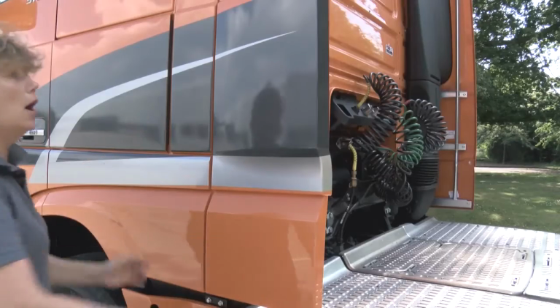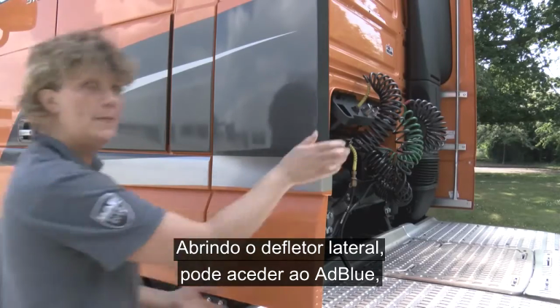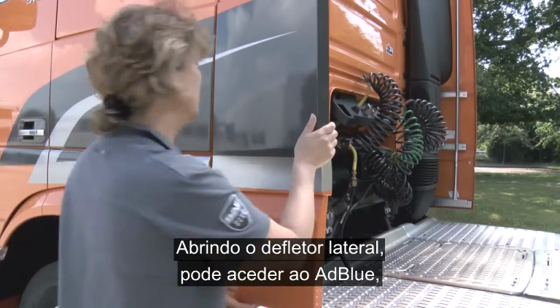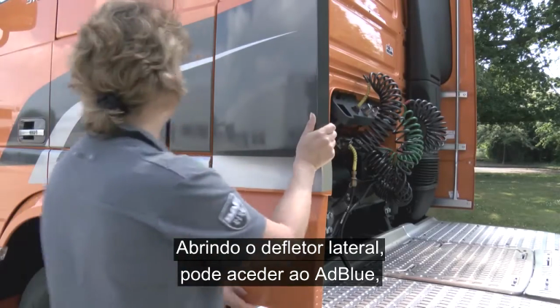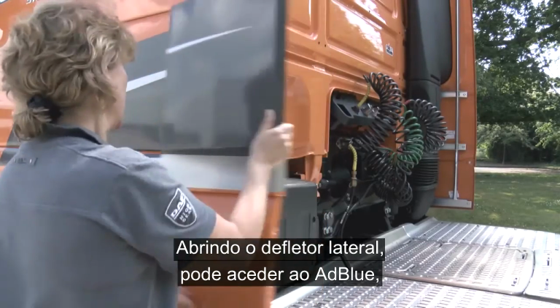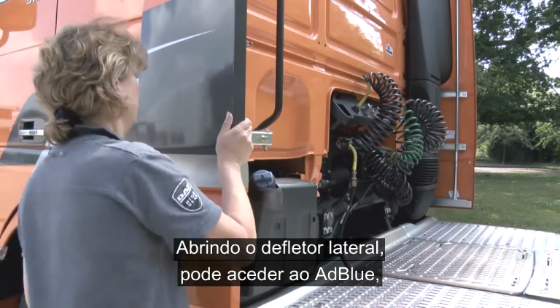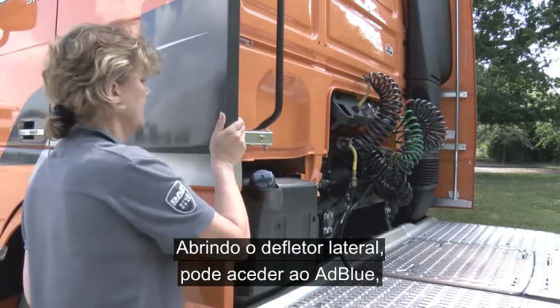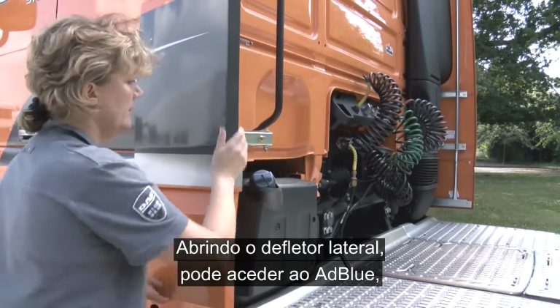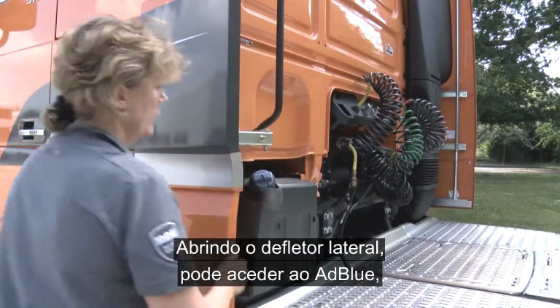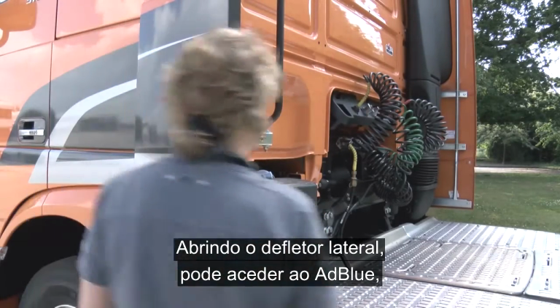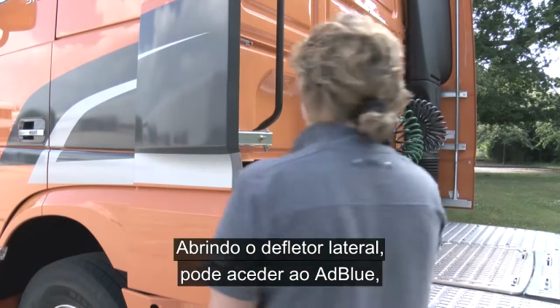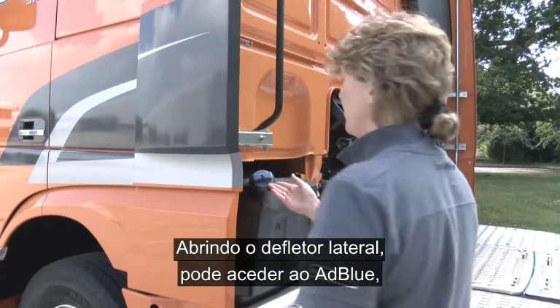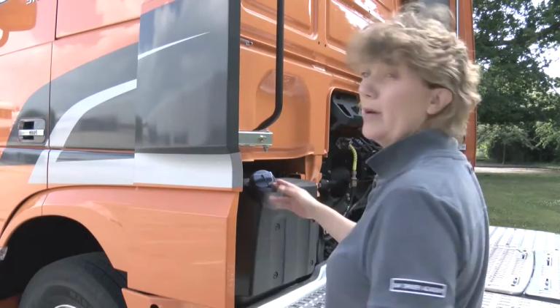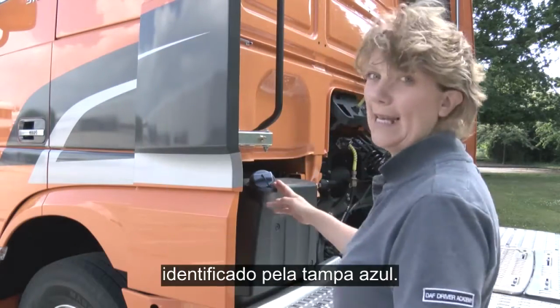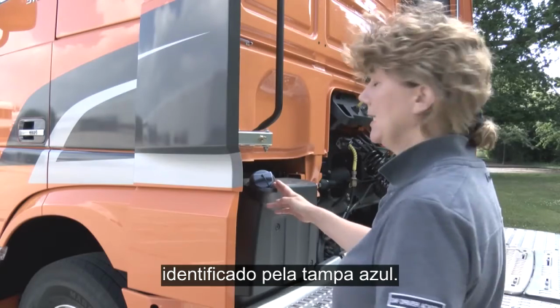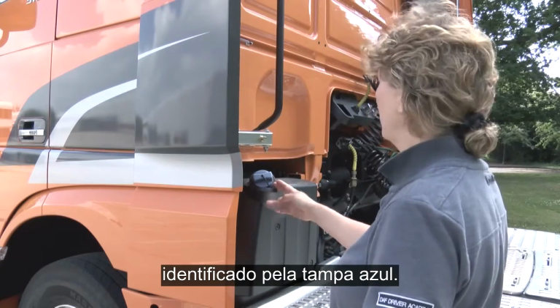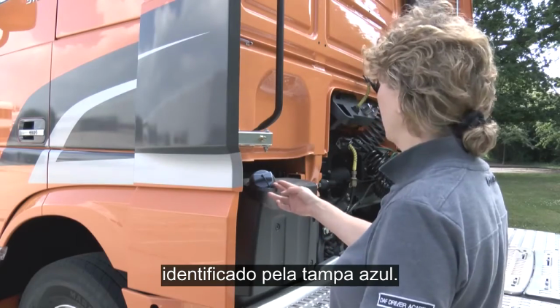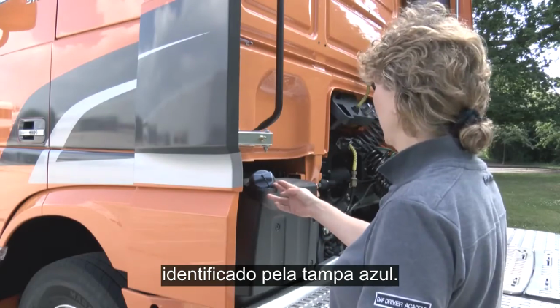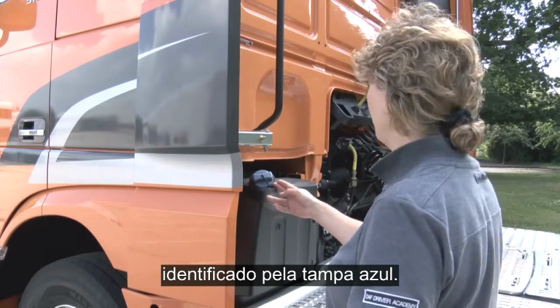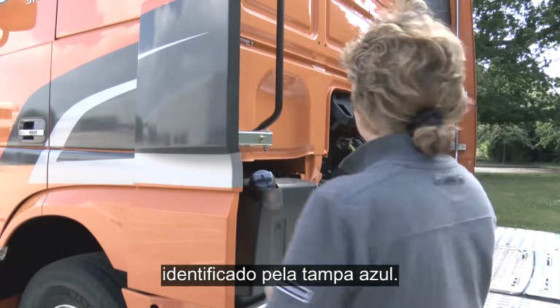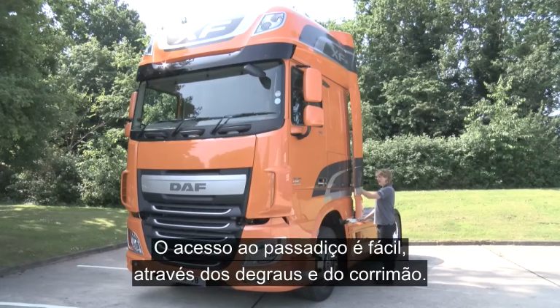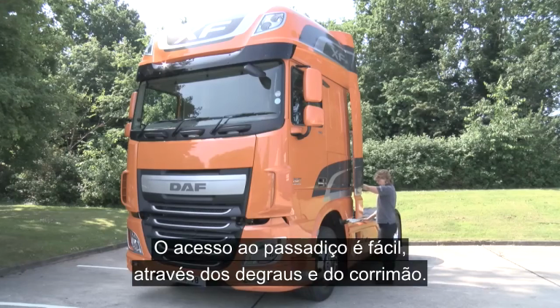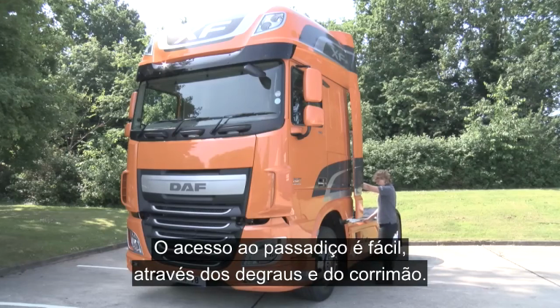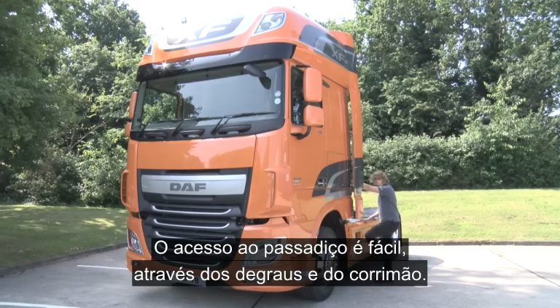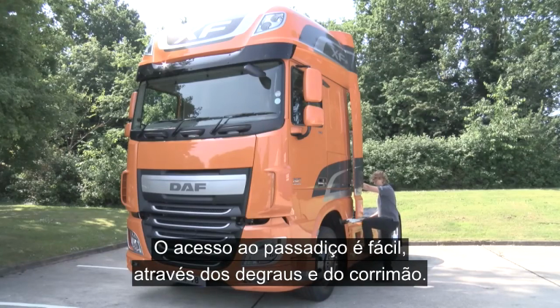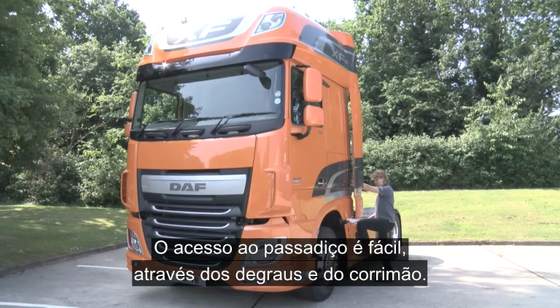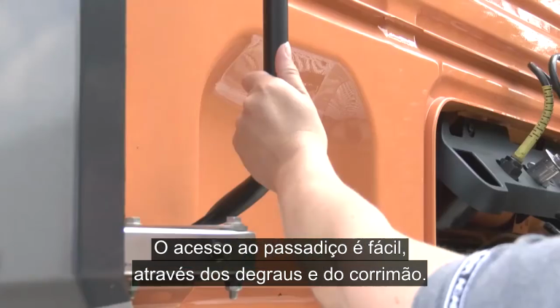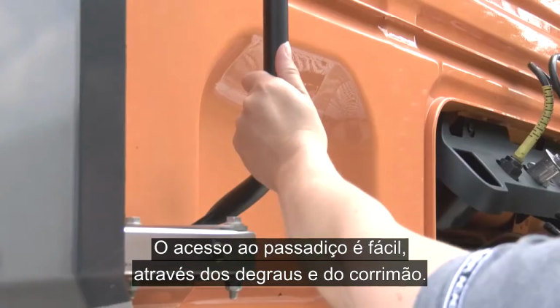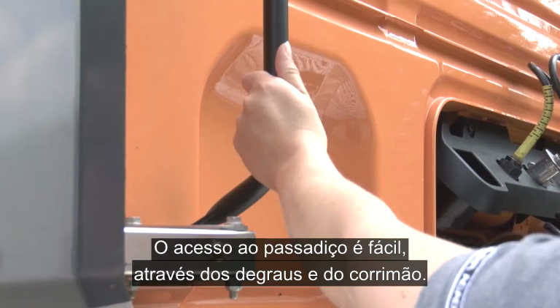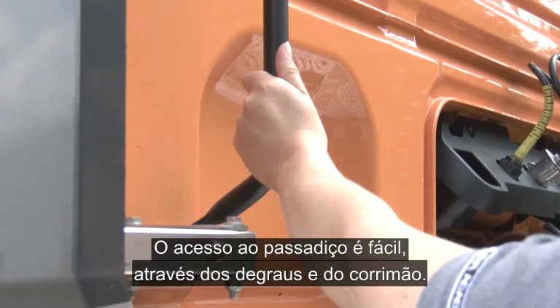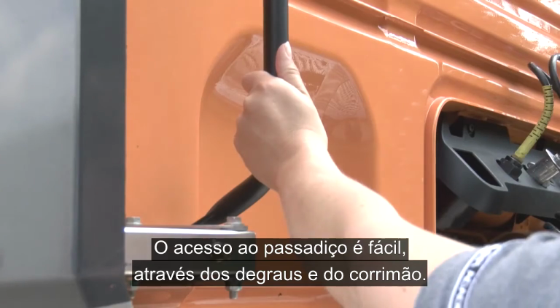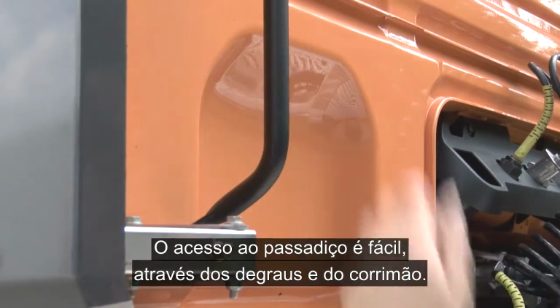Opening the near side air deflector, you can access the AdBlue, clearly identified by the blue cap. Access to the catwalk is made easy using the steps and the grab rail.